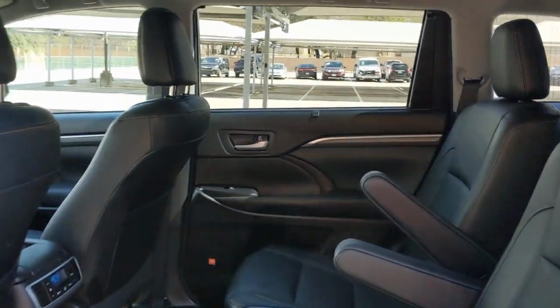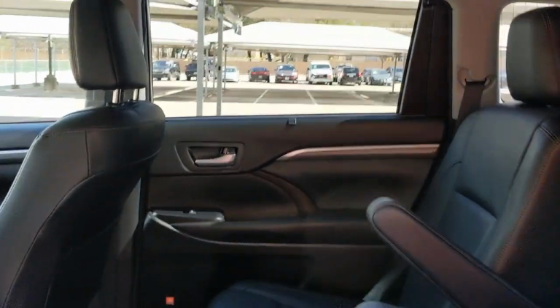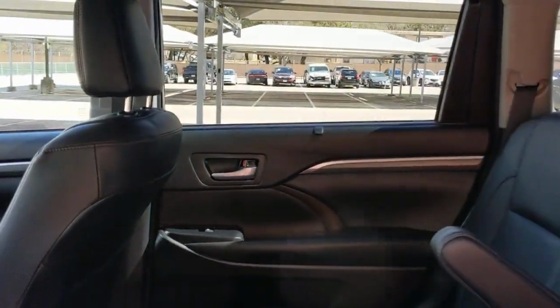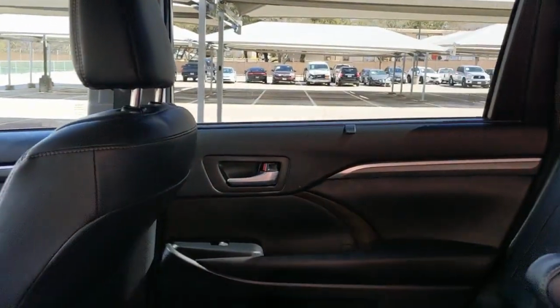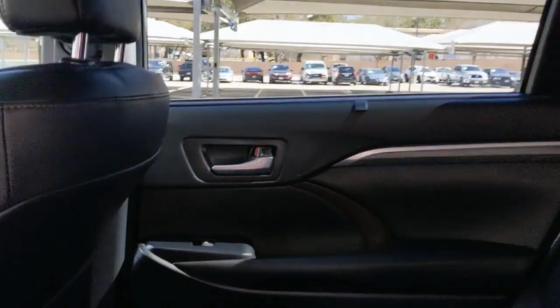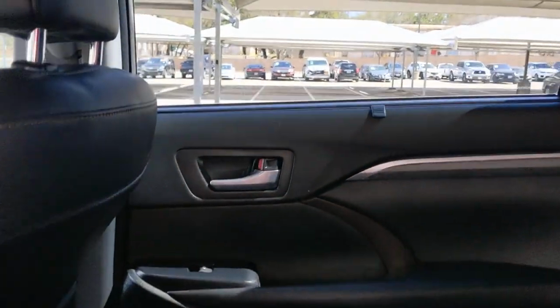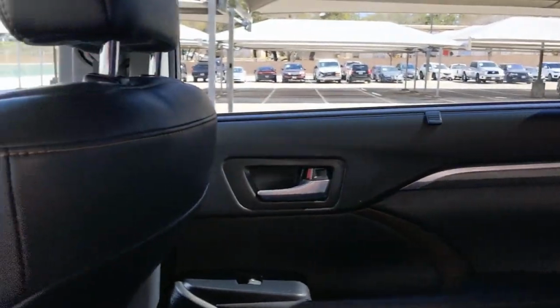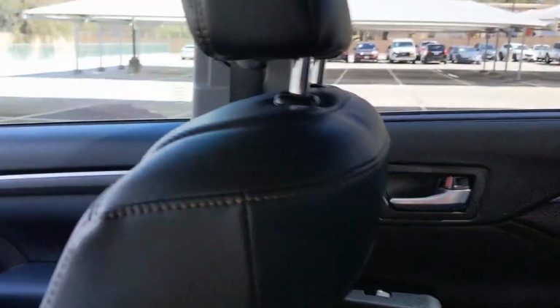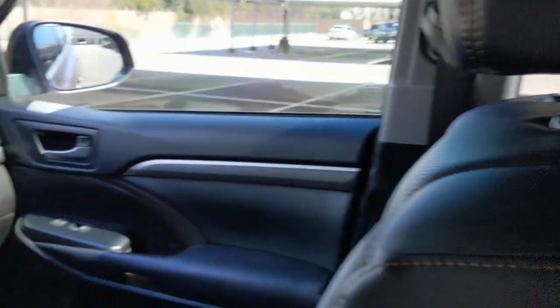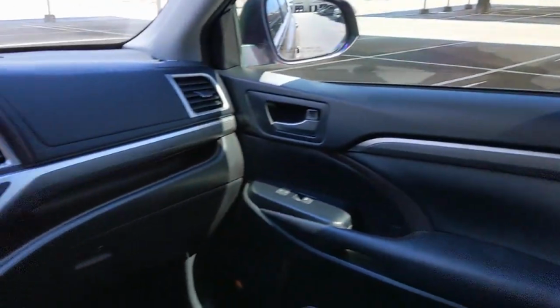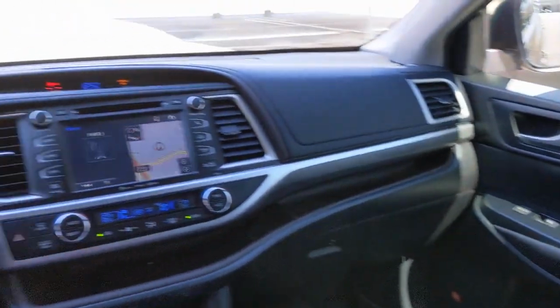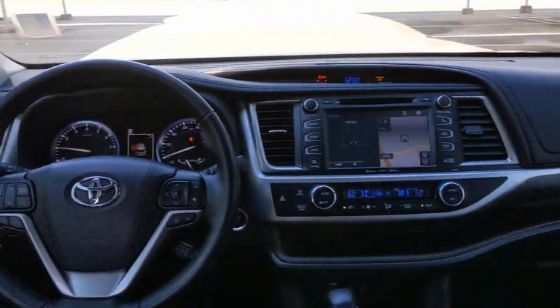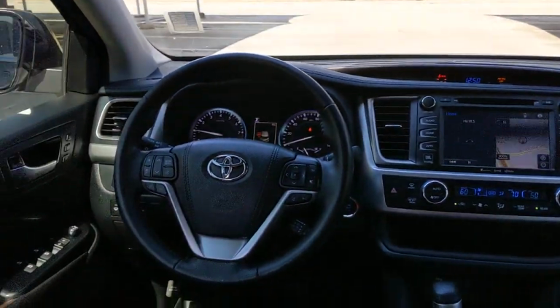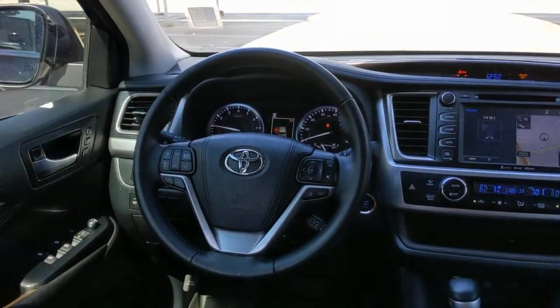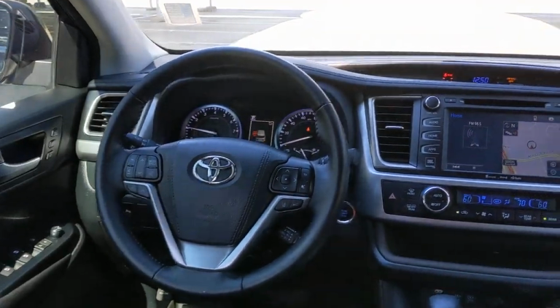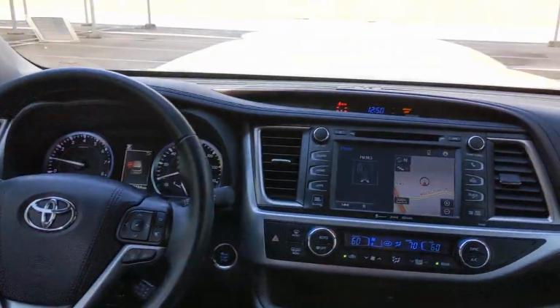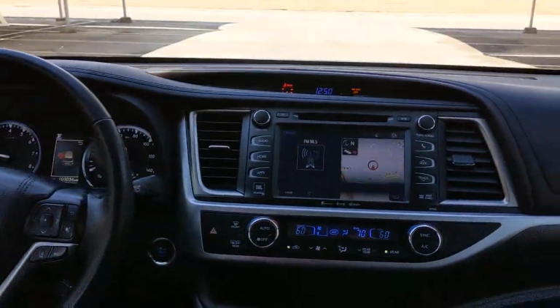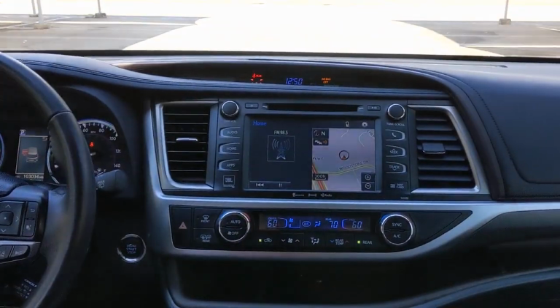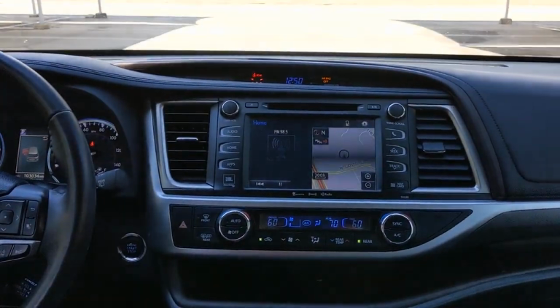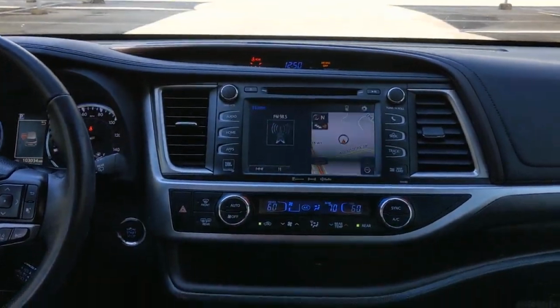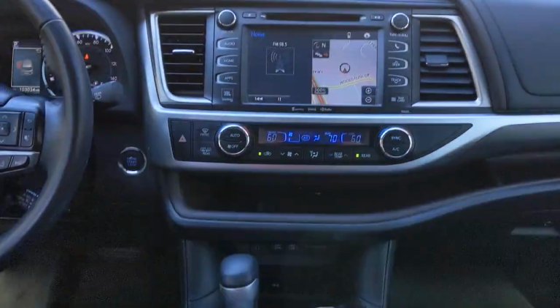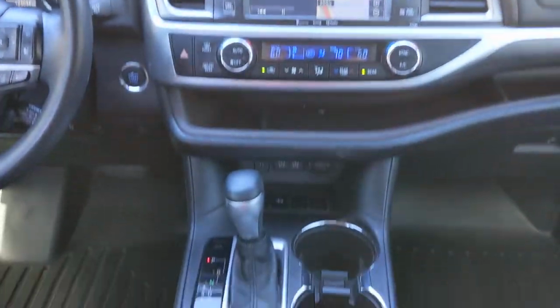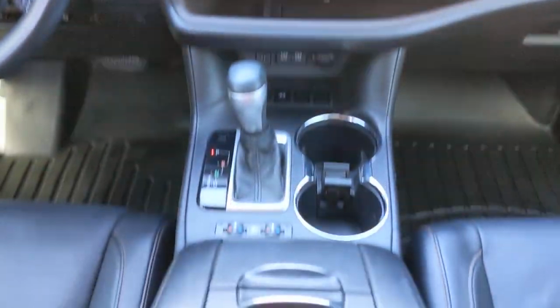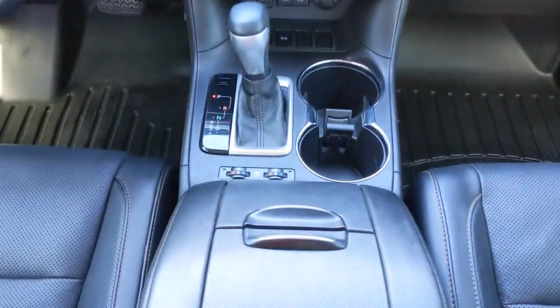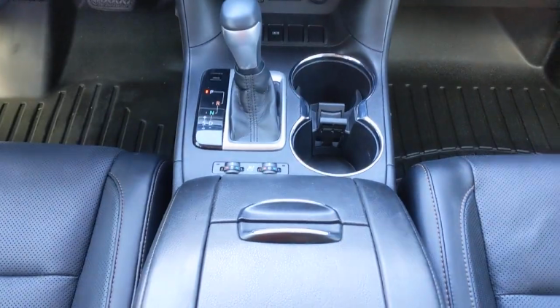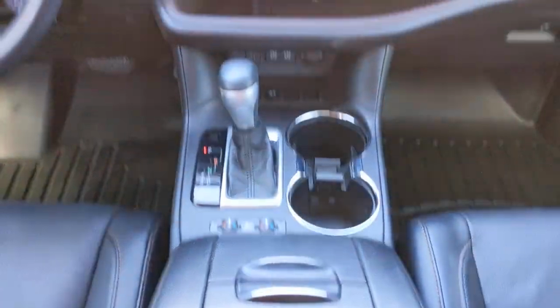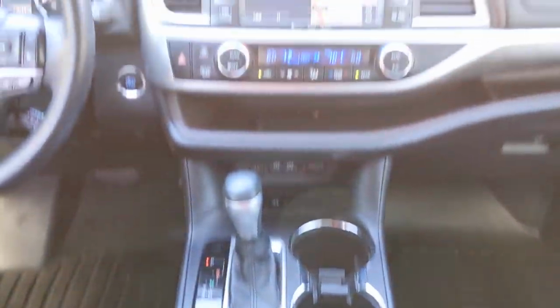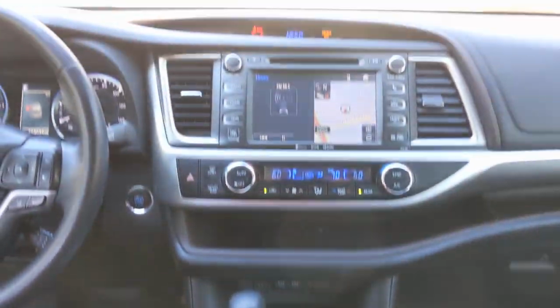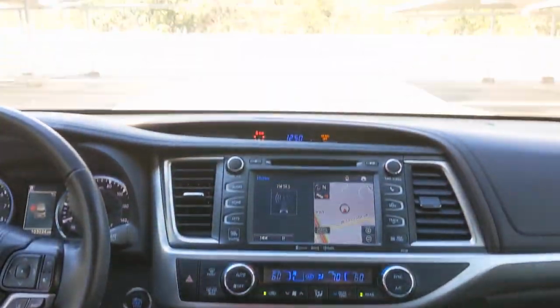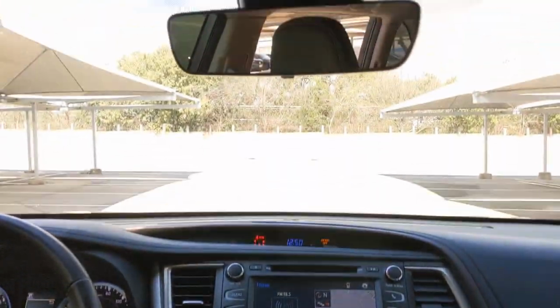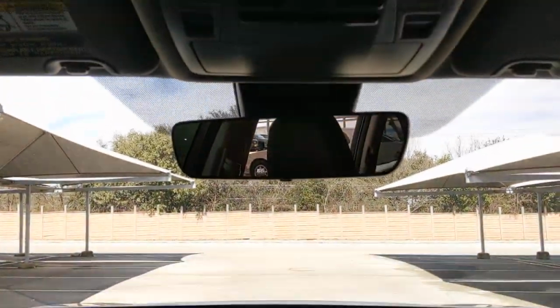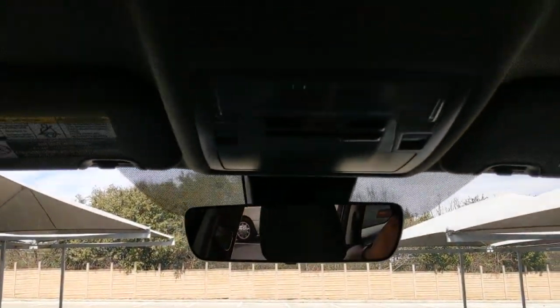Panoramic Roof, Sun Moon Roof, Navigation System, Keyless Entry, Power Passenger Seat, Lane Keeping Assist, Cooled Front Seat, Heated Rear Seat, Fog Lamps, Heated Mirrors.